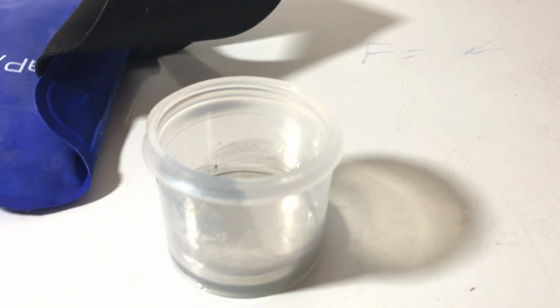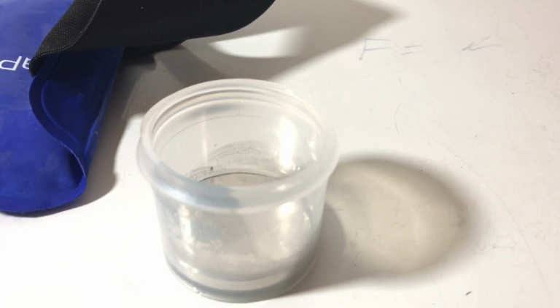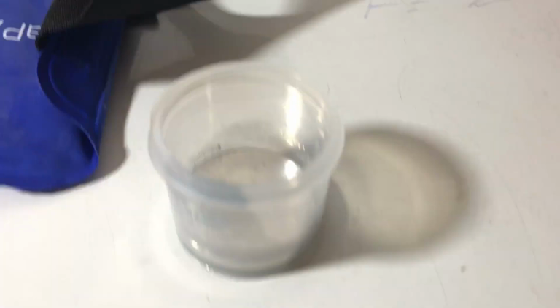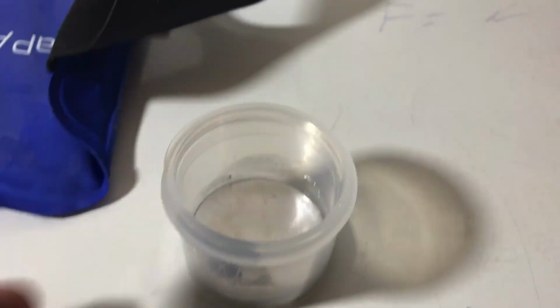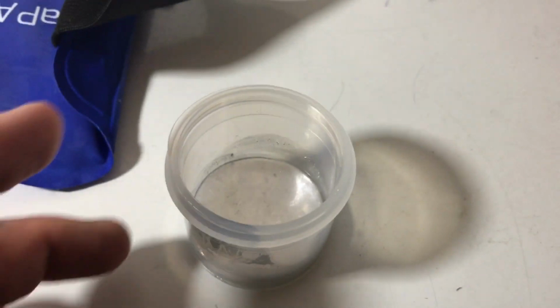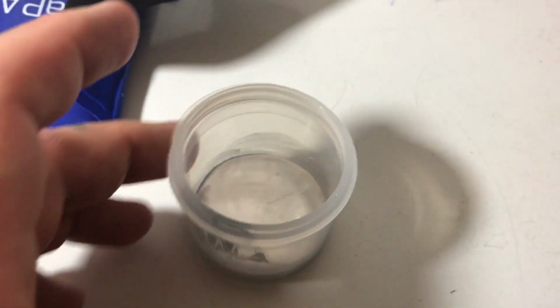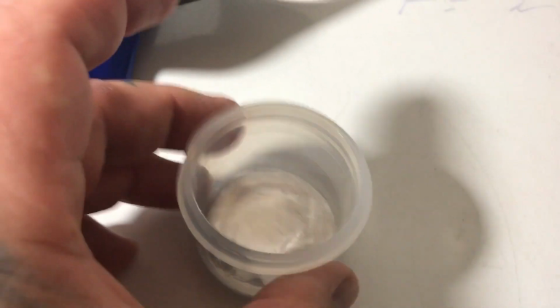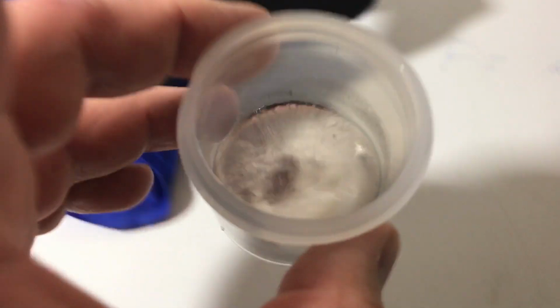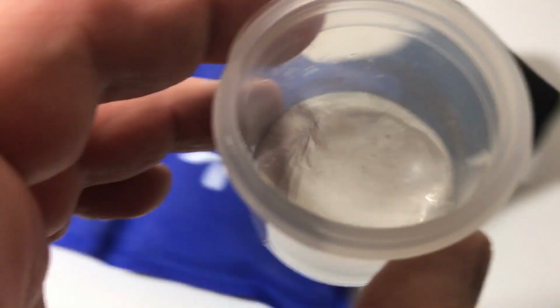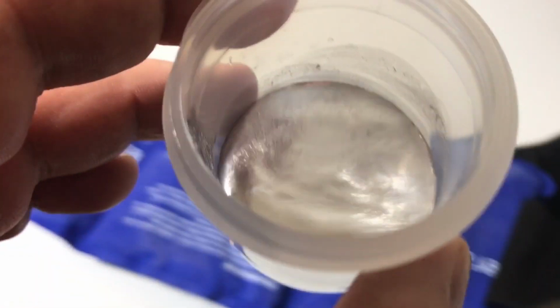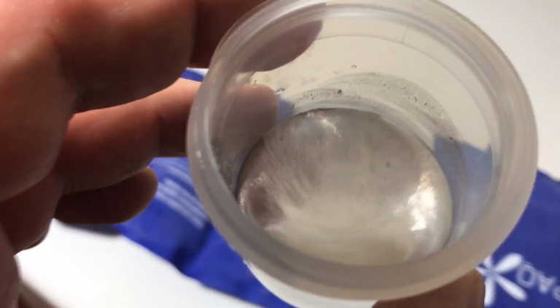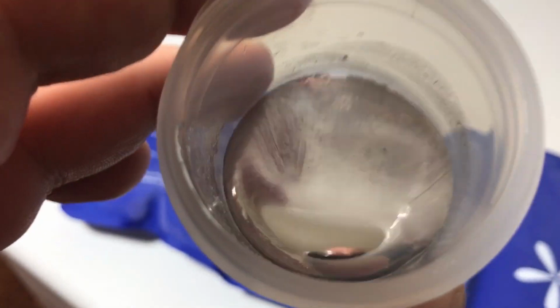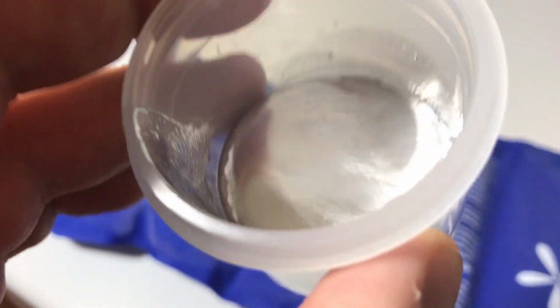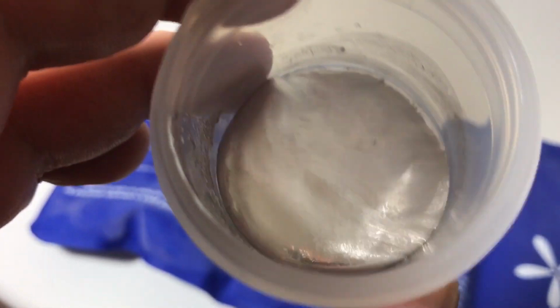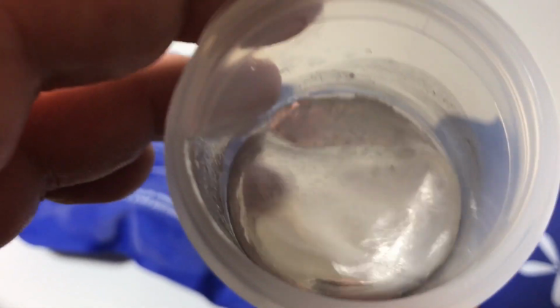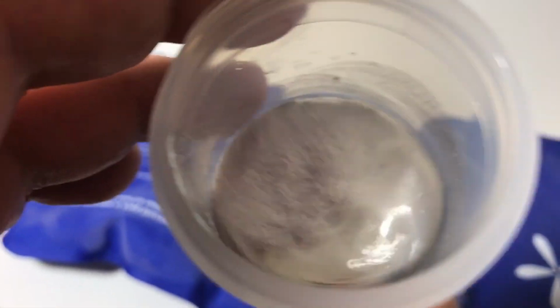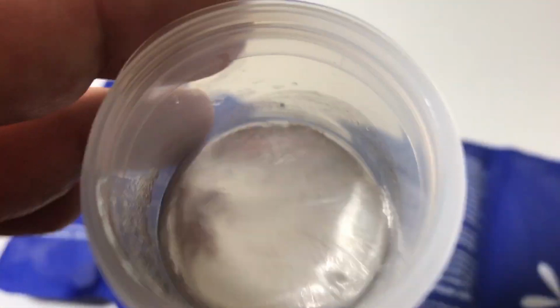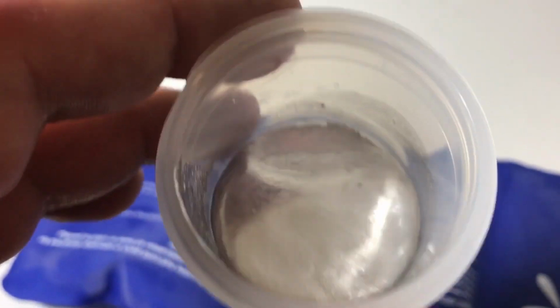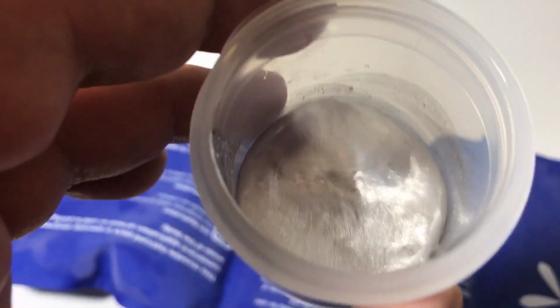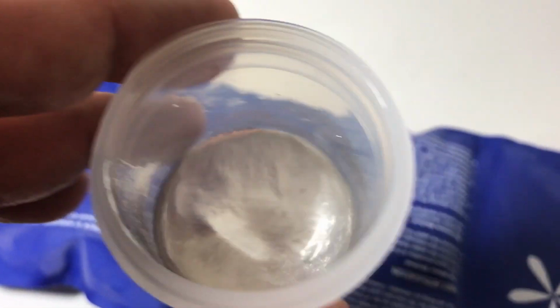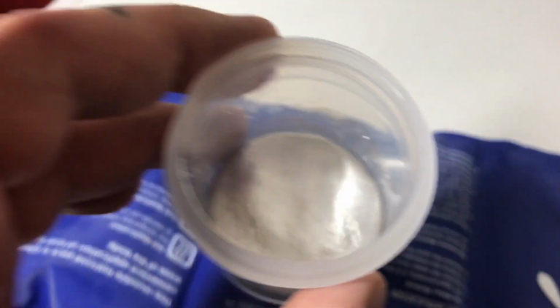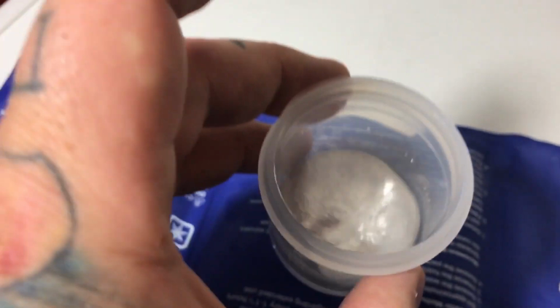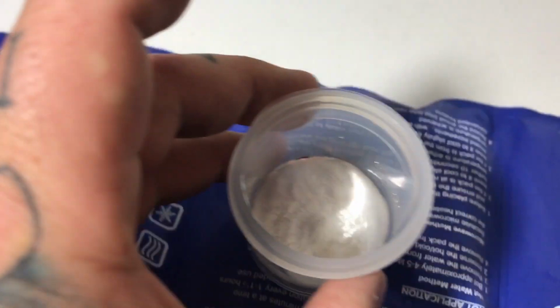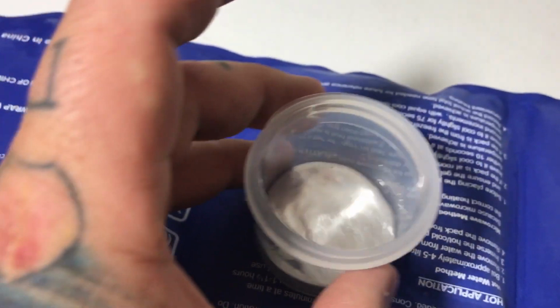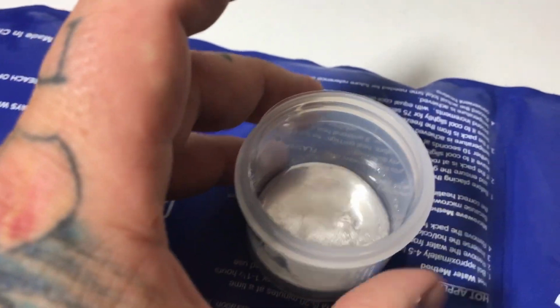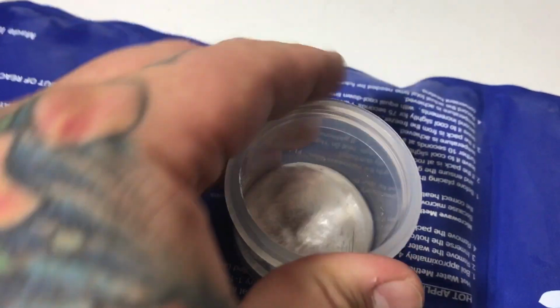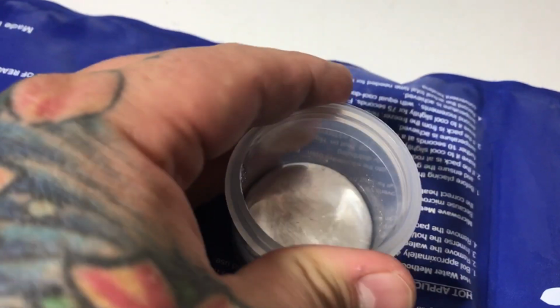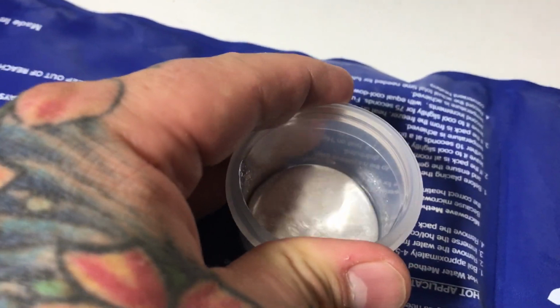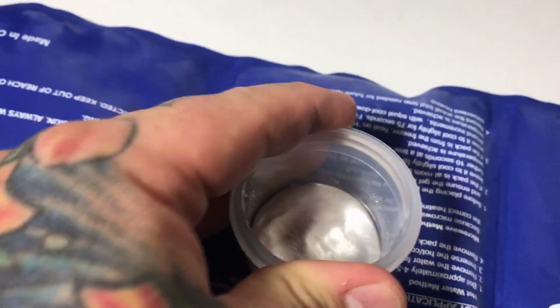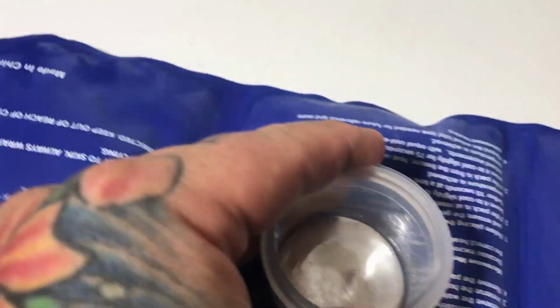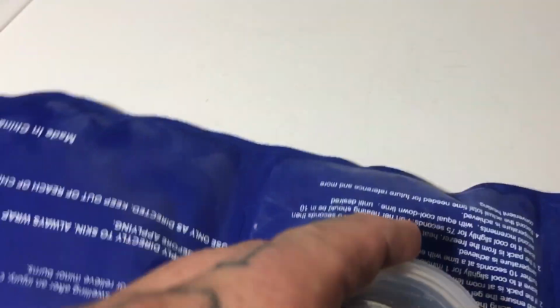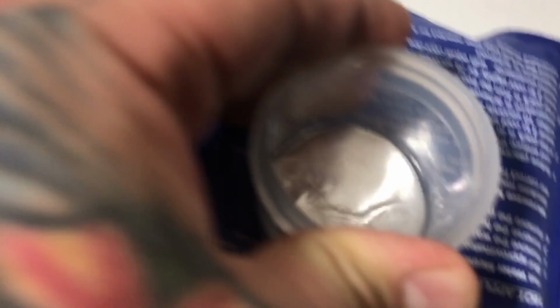I only heated this up to the temperature of warm water. See, we have liquid gallium. I stick it on an ice pack here and press down.